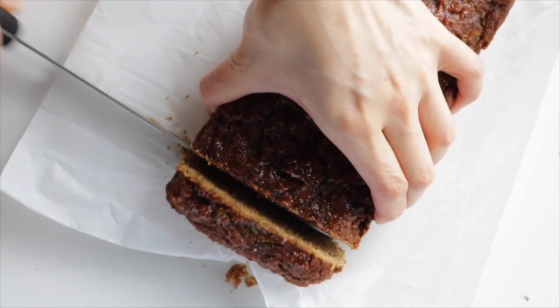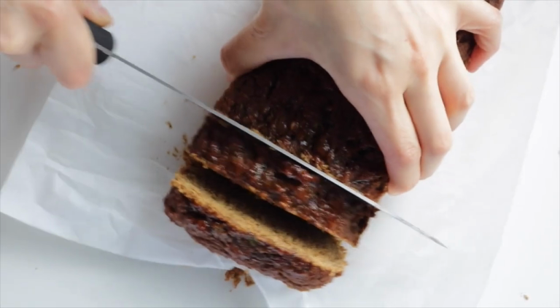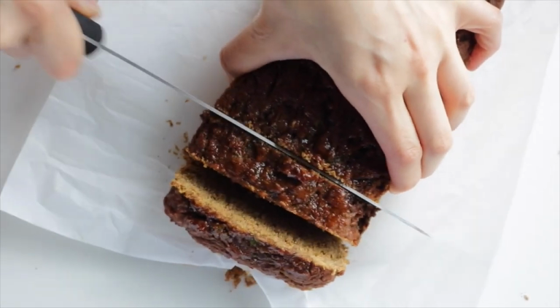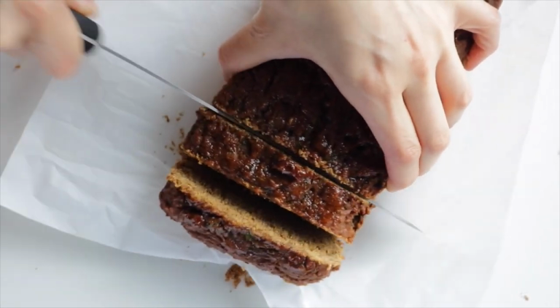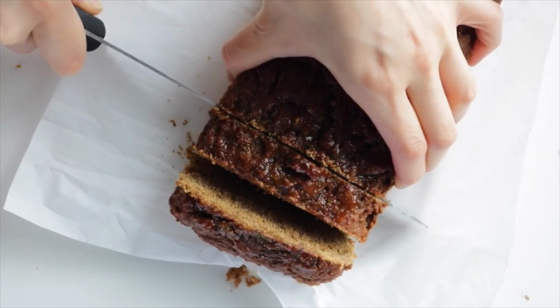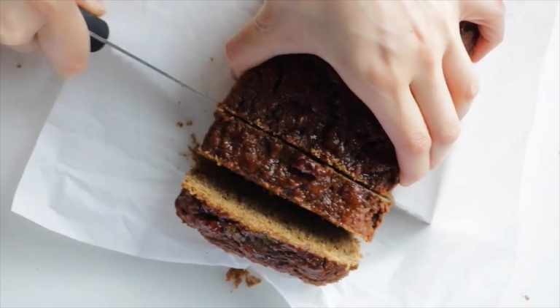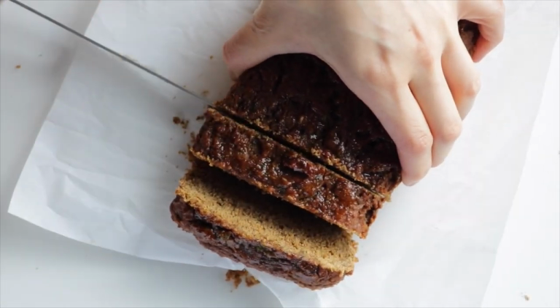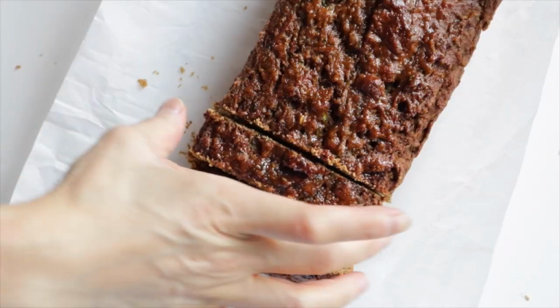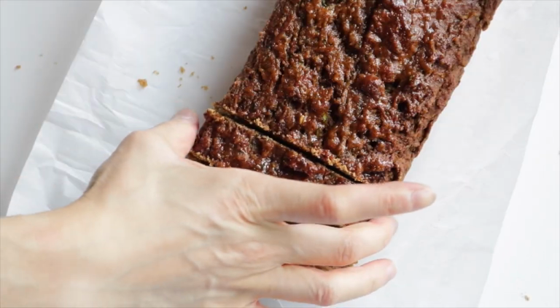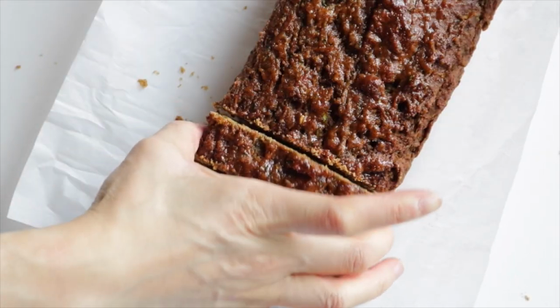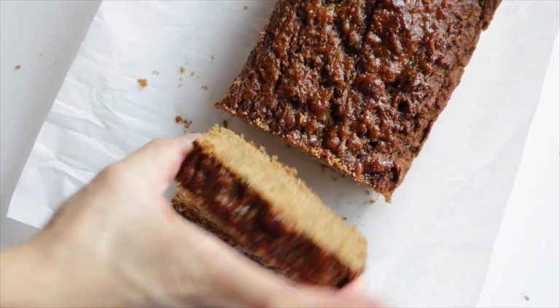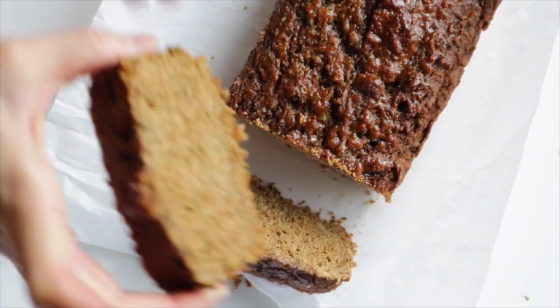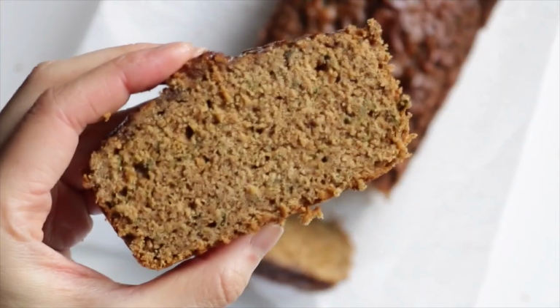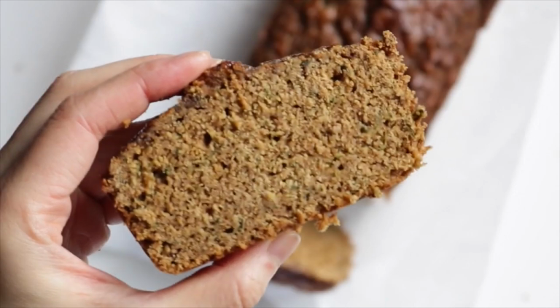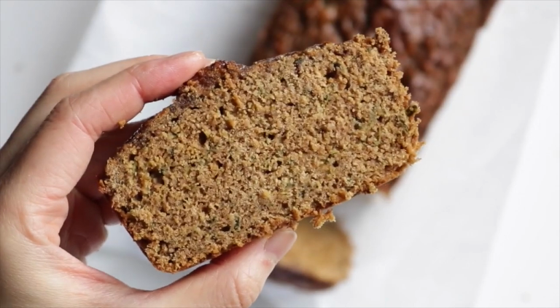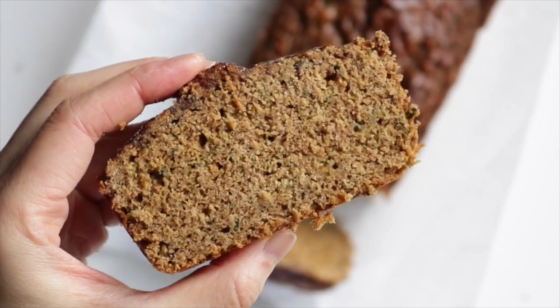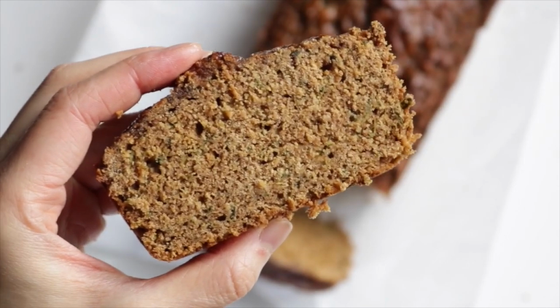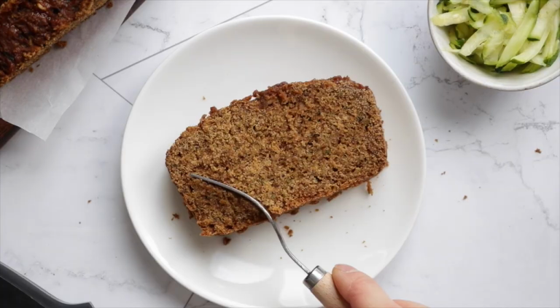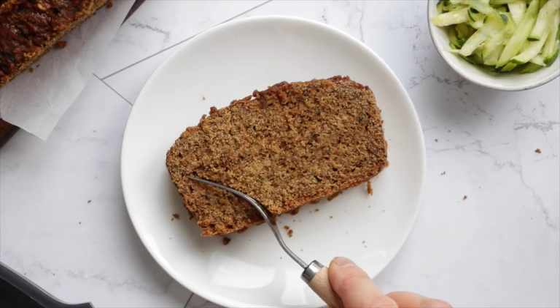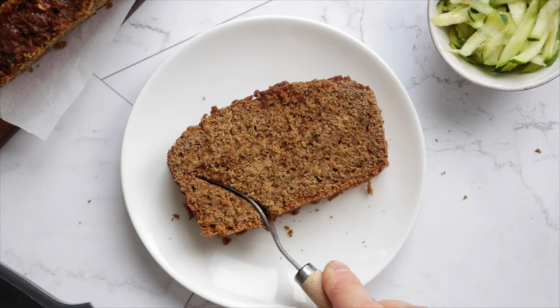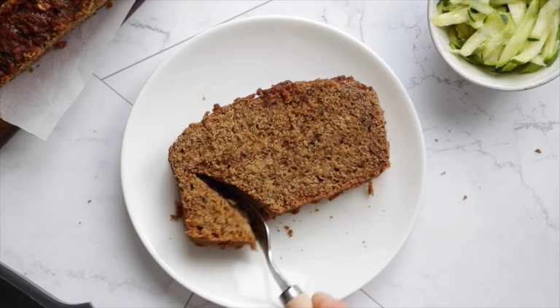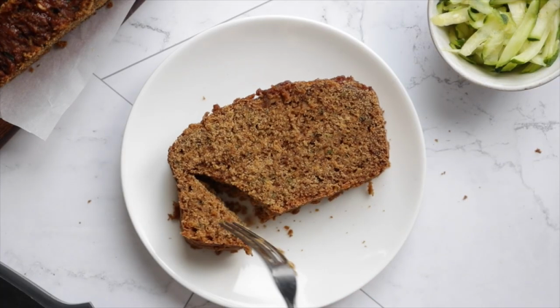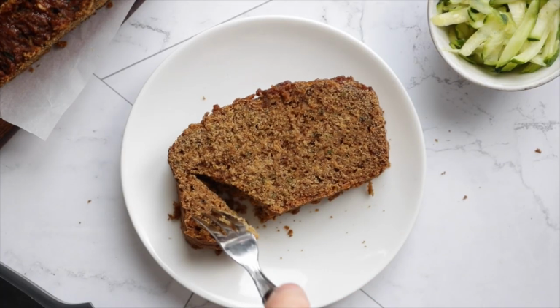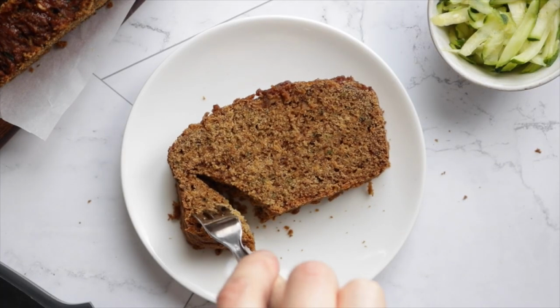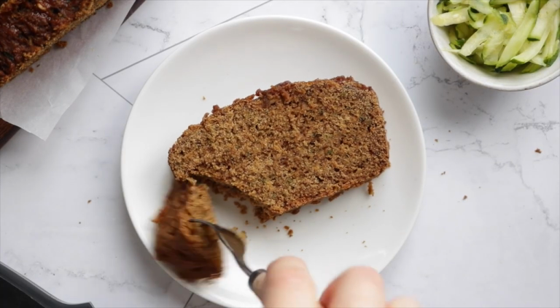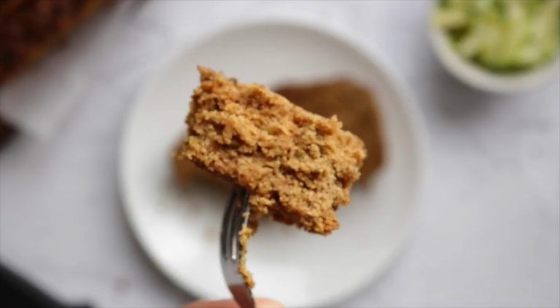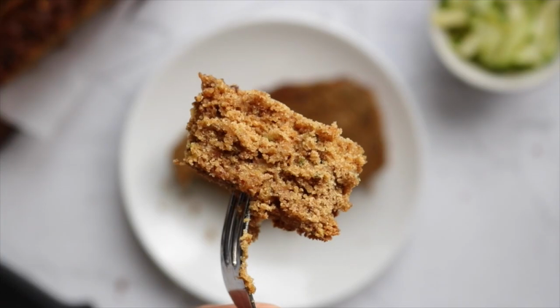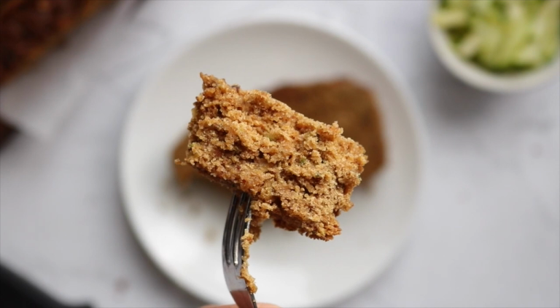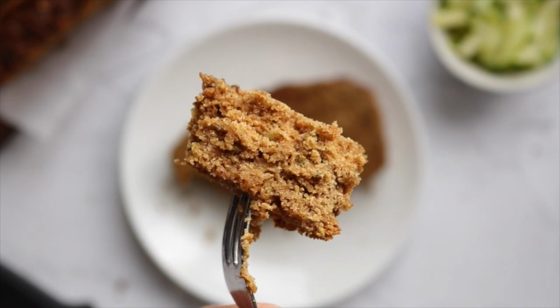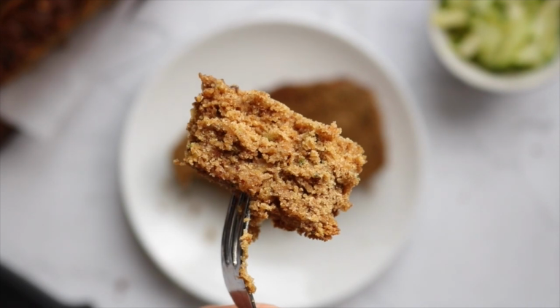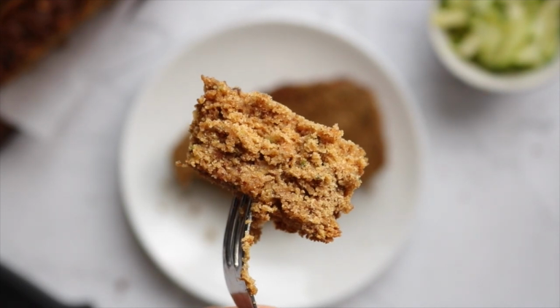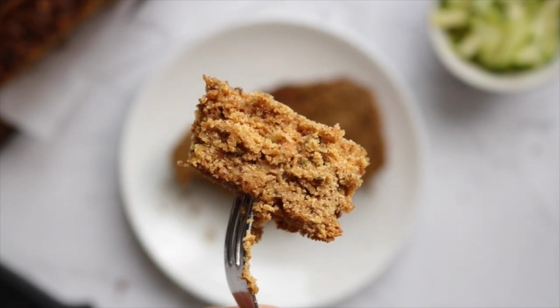Even though there's no oil in this recipe, it's super moist thanks to the zucchini, but not gummy like a lot of gluten-free baked goods are. If you happen to have a lot of zucchinis right now, give this recipe a try and then freeze any leftovers to keep them nice and moist.